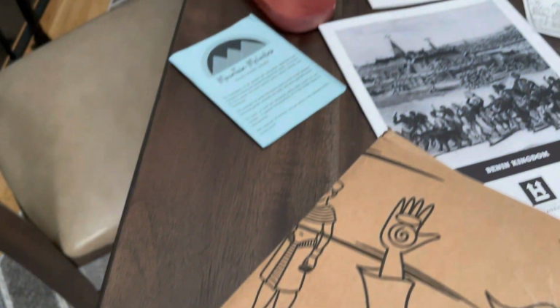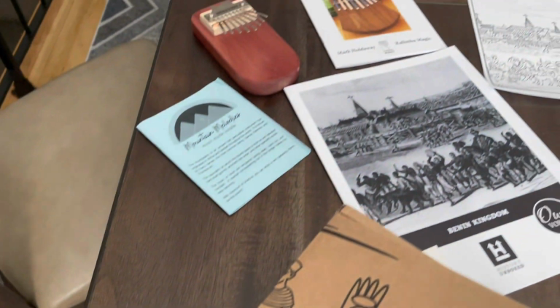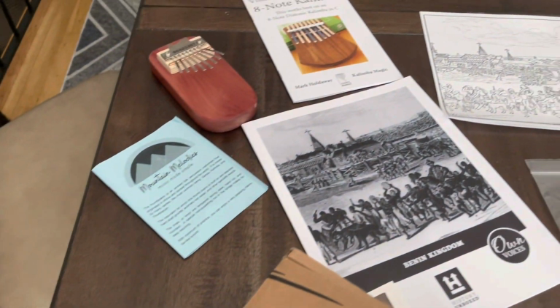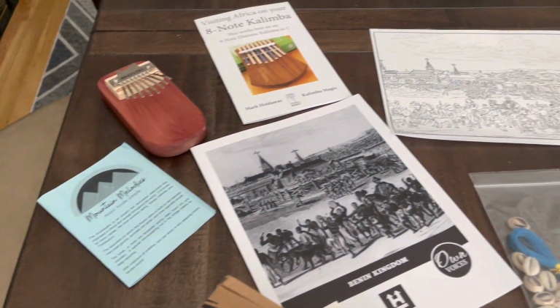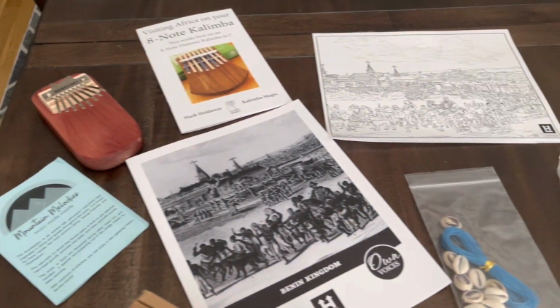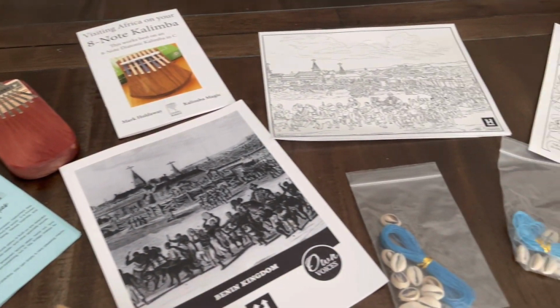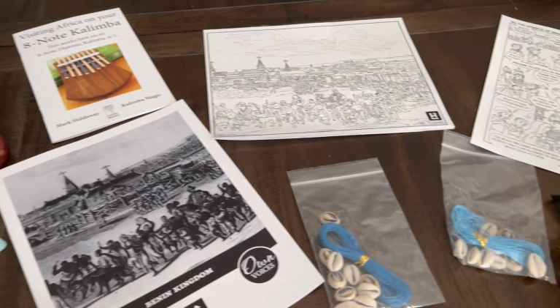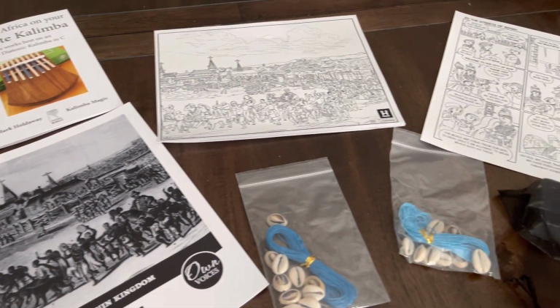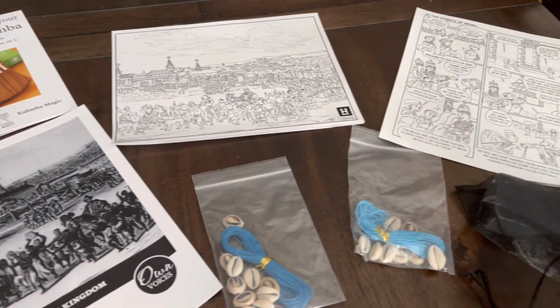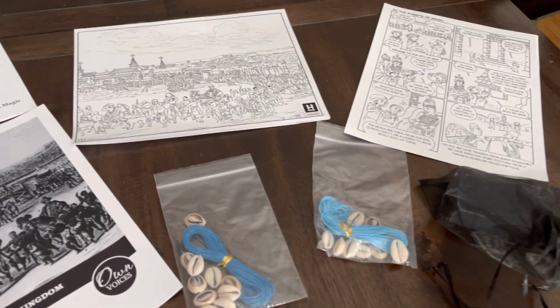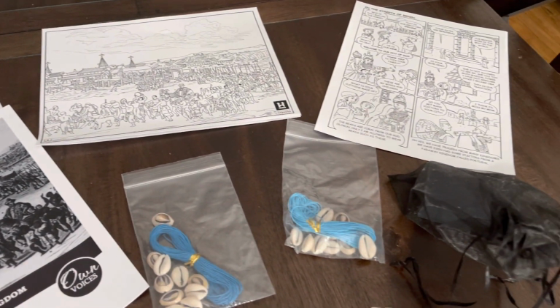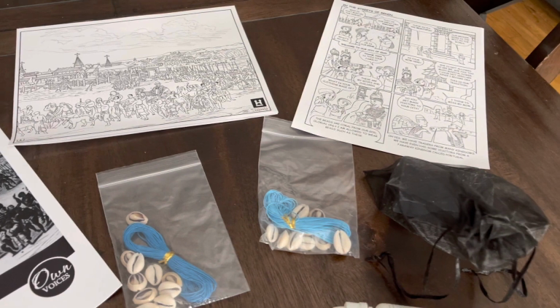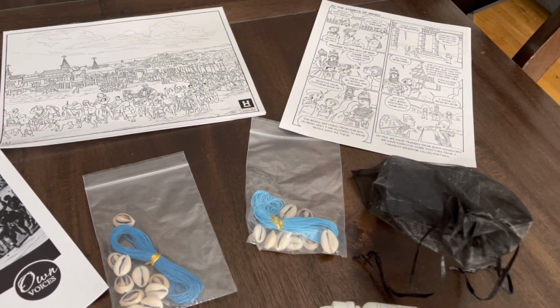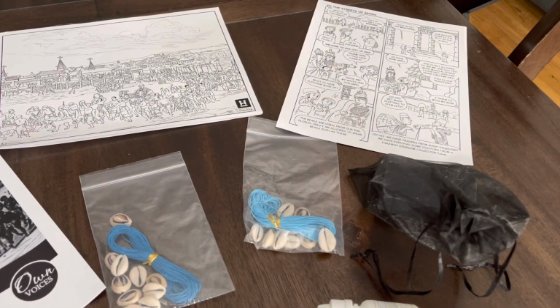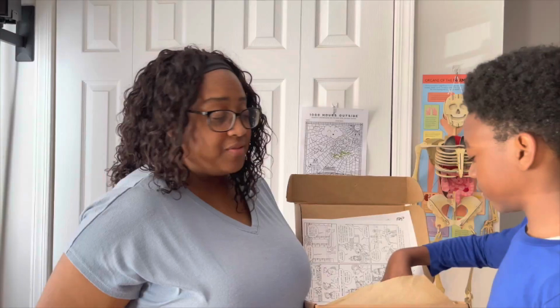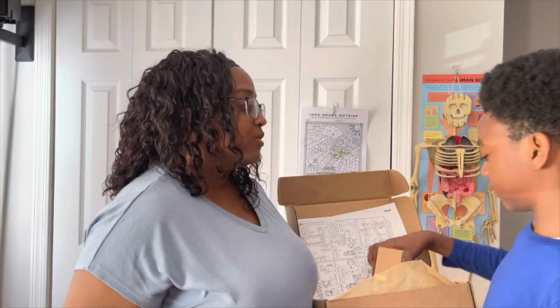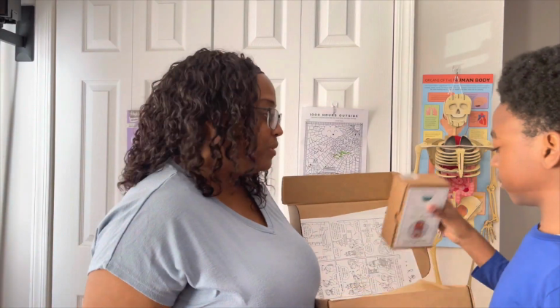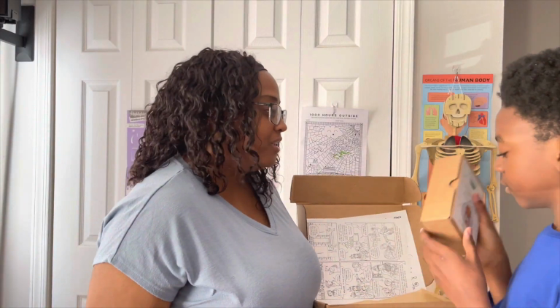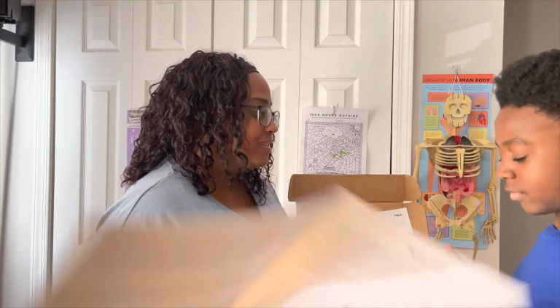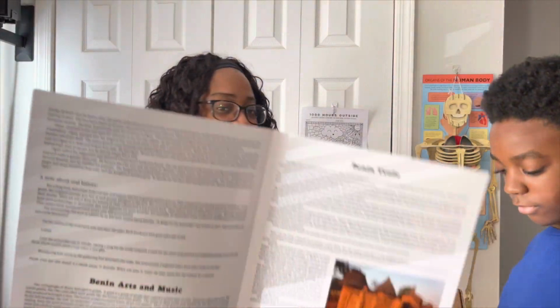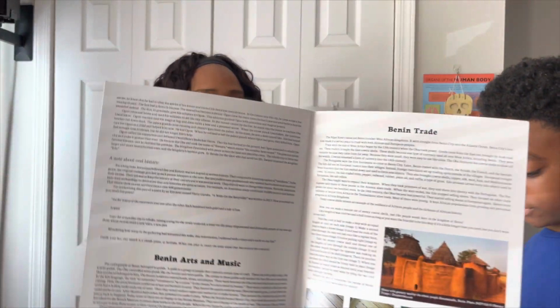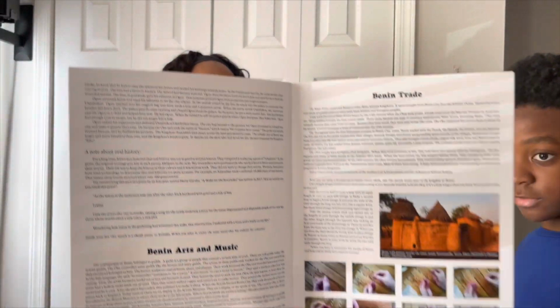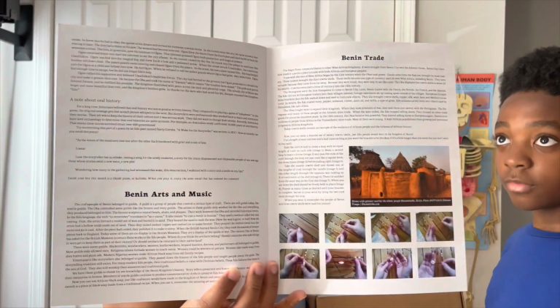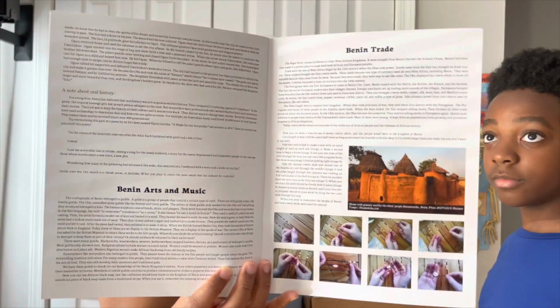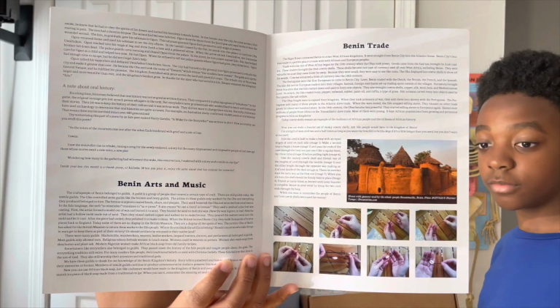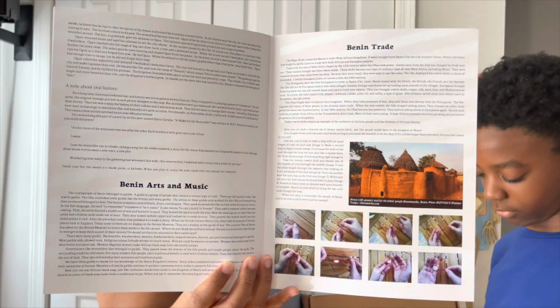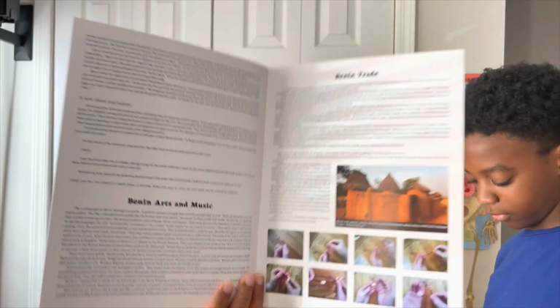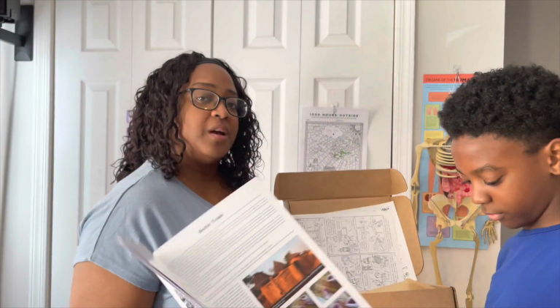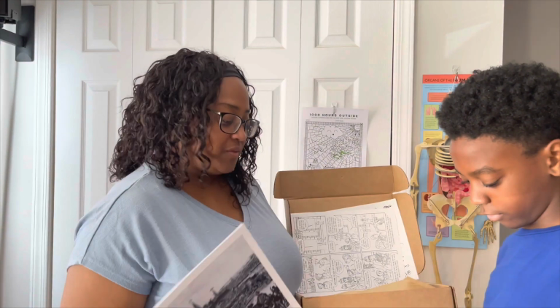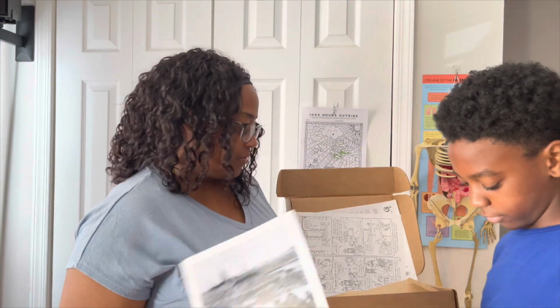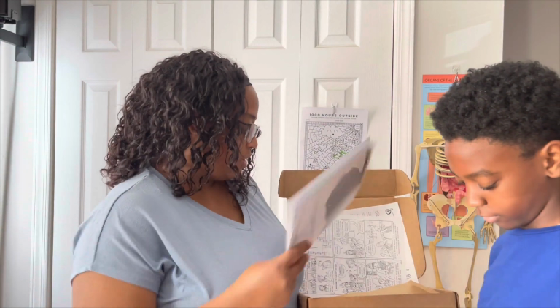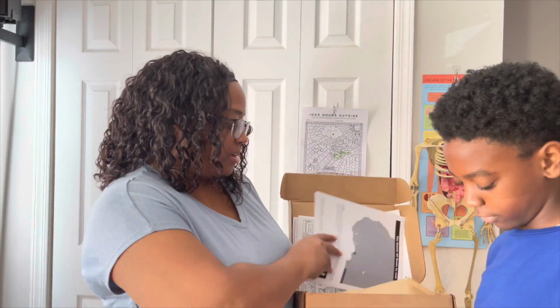You get some further reading. There's a comic — Francis said it's not funny, but I think it's meant to be educational, not funny. There's all different types of stuff inside for you to learn about Benin.